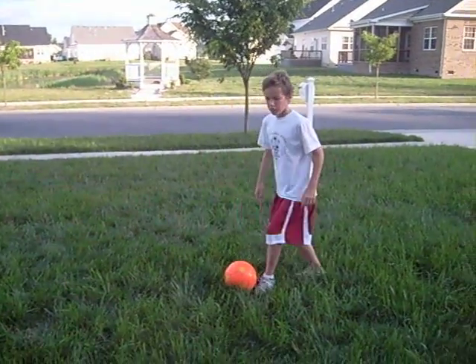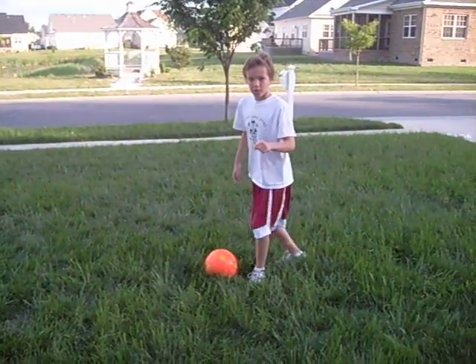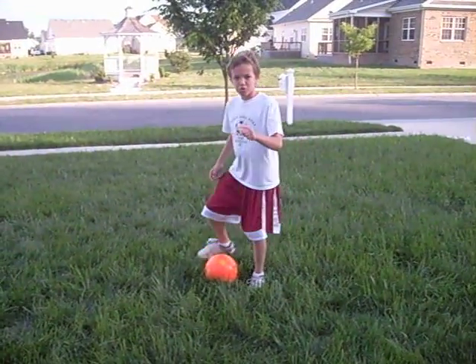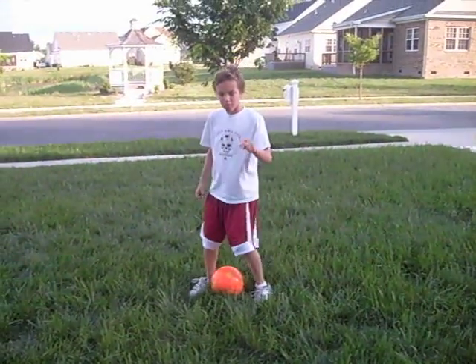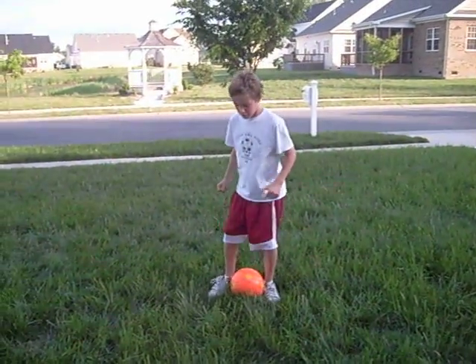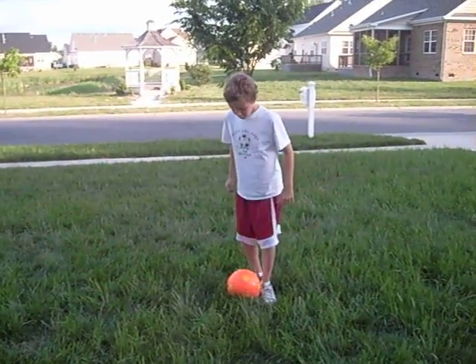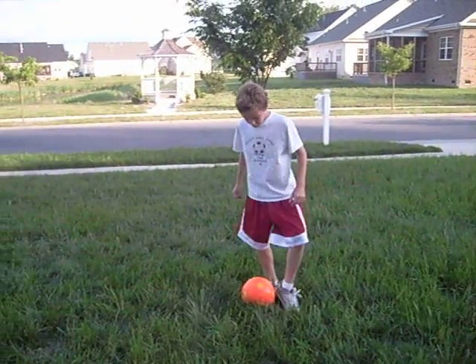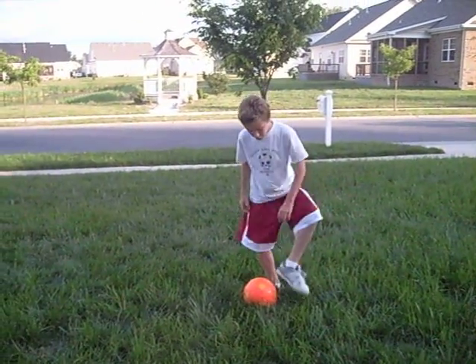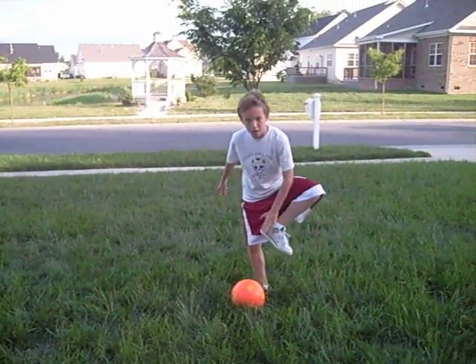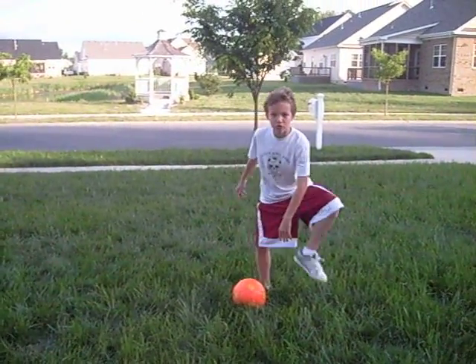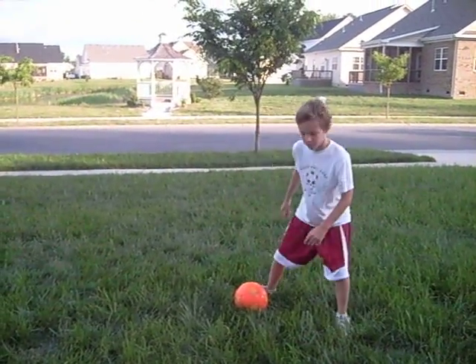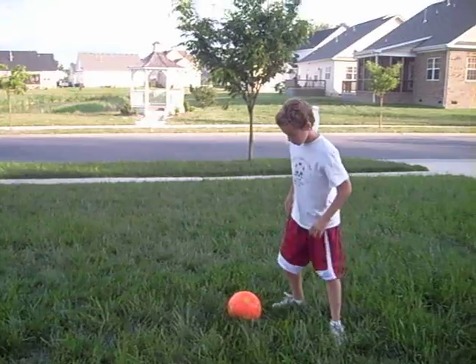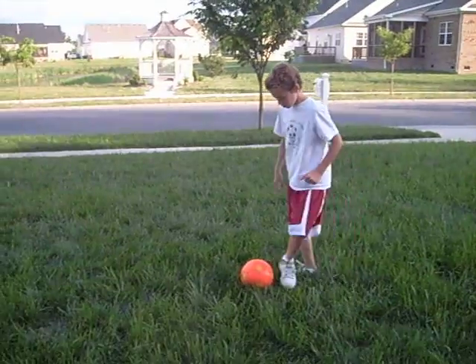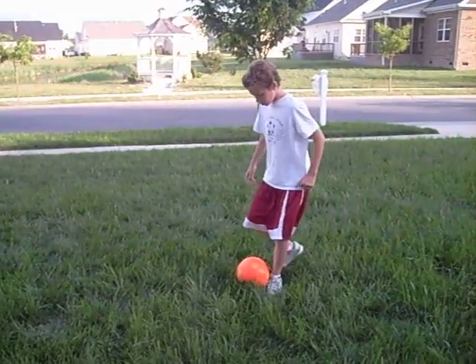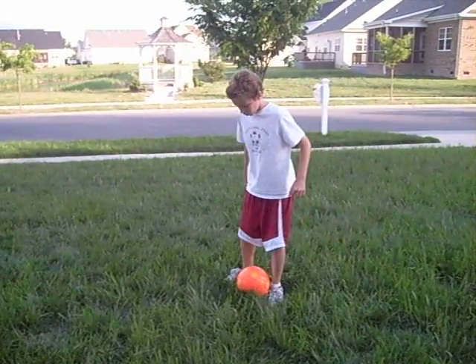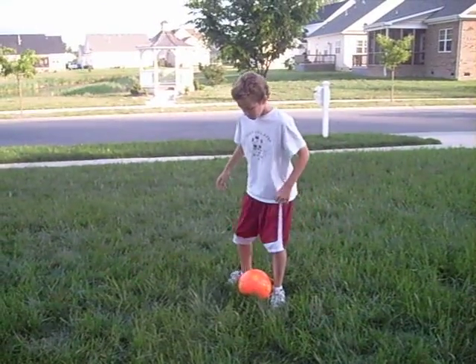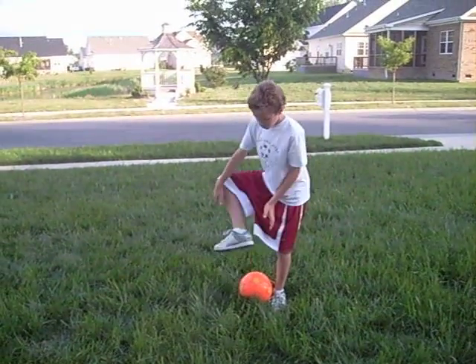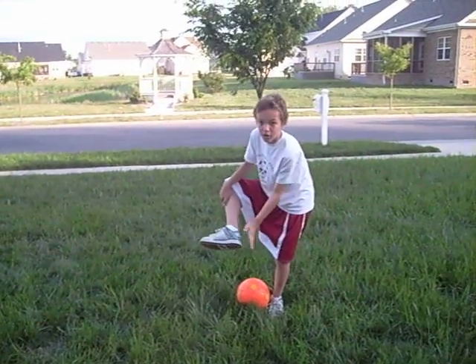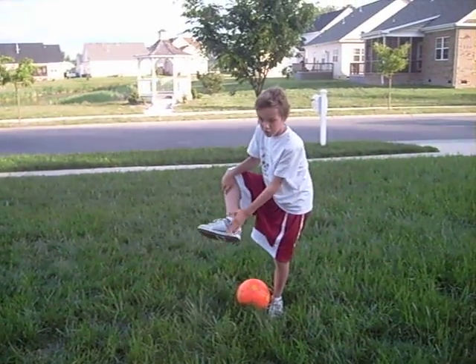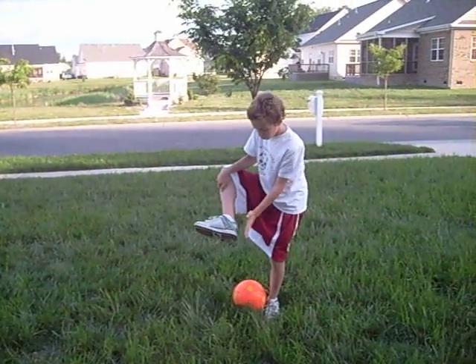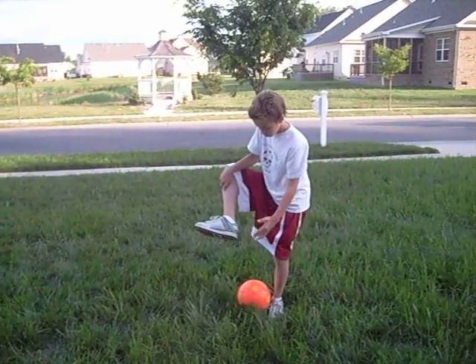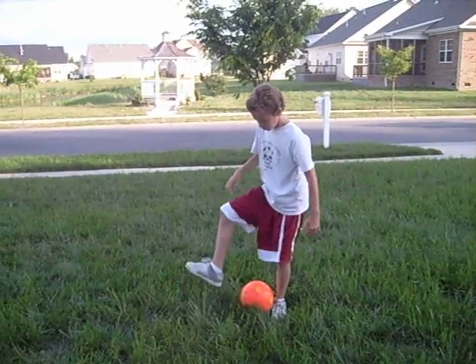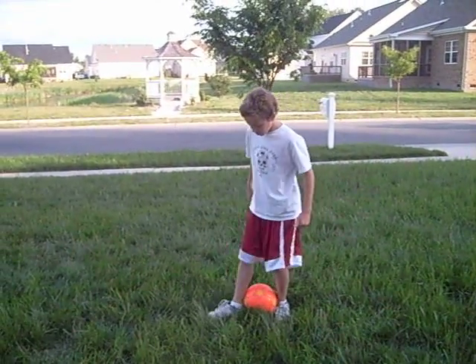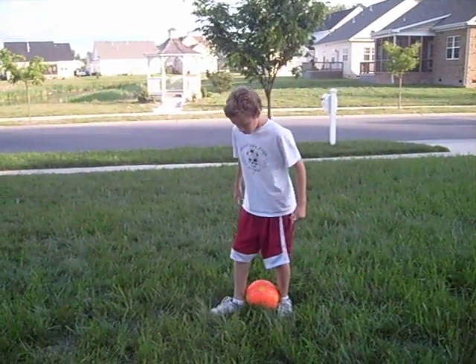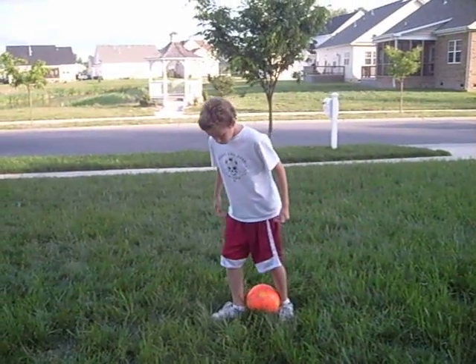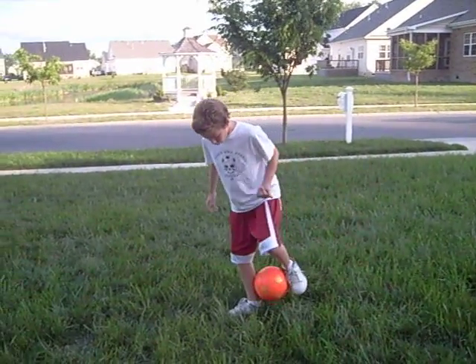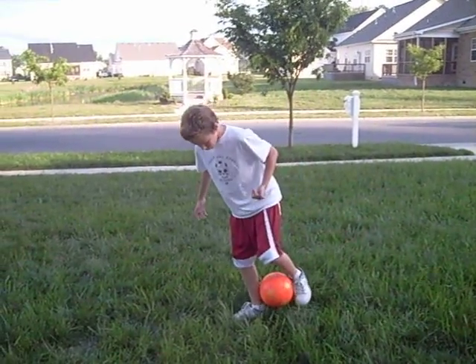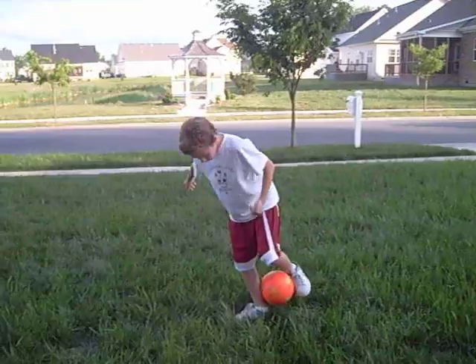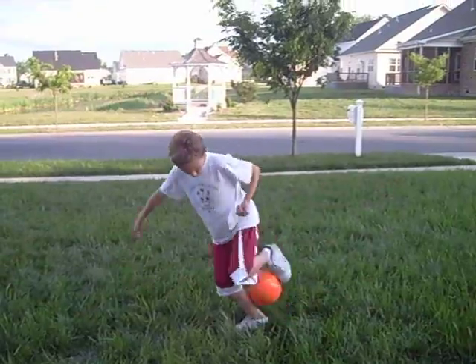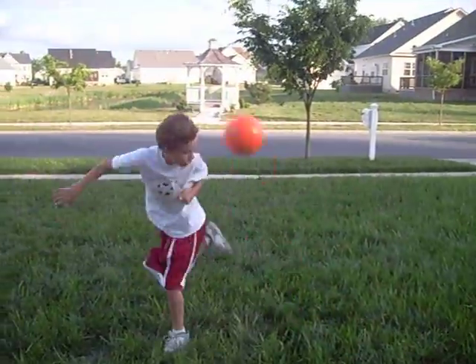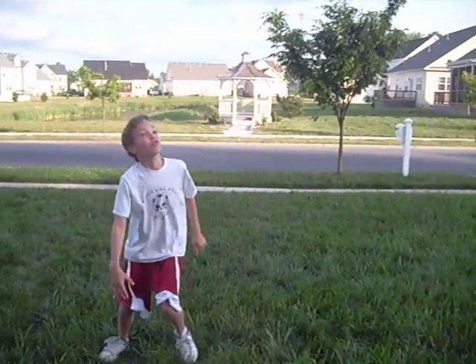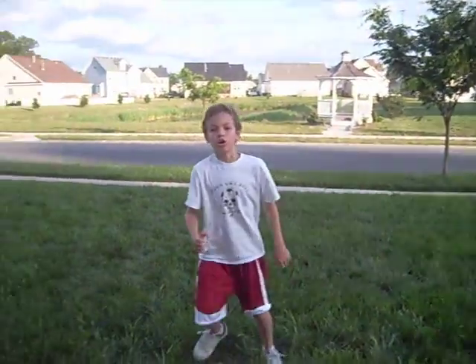First step in doing a rainbow is you gotta put this part of your foot on the back of the ball. Then this part, your heel, on the front of the ball. And you roll it up right here, and then flick it up.